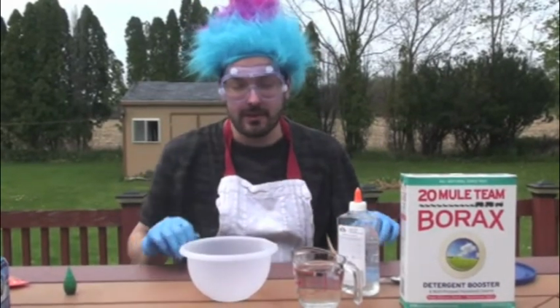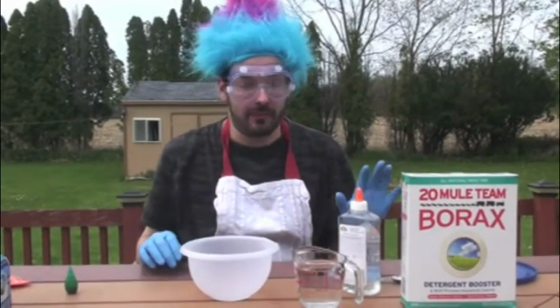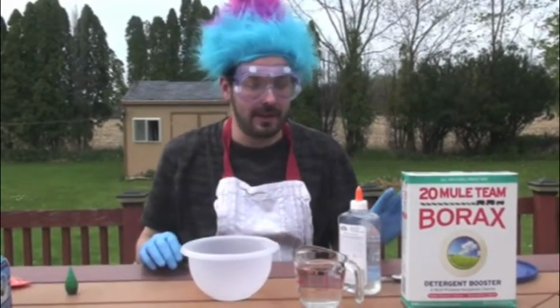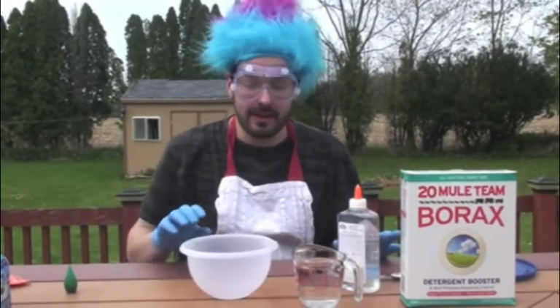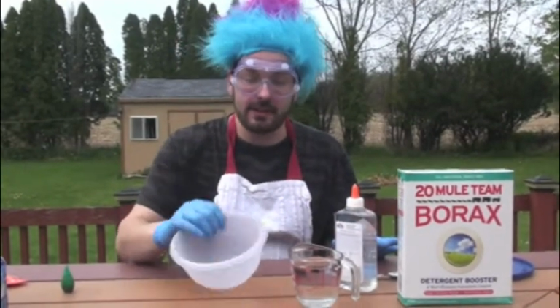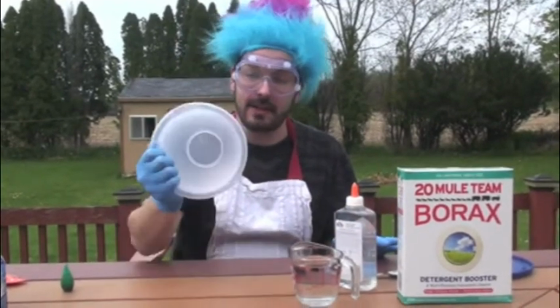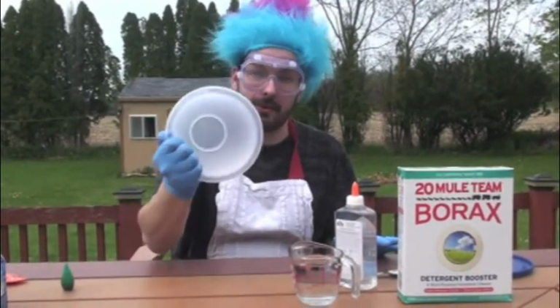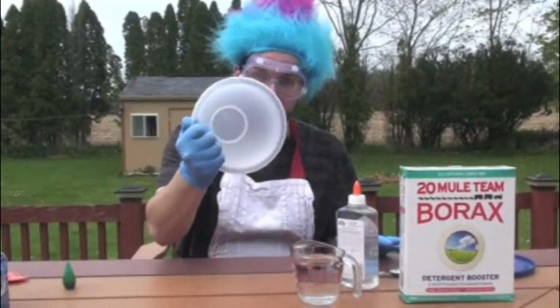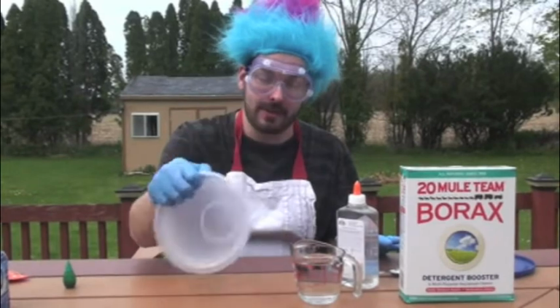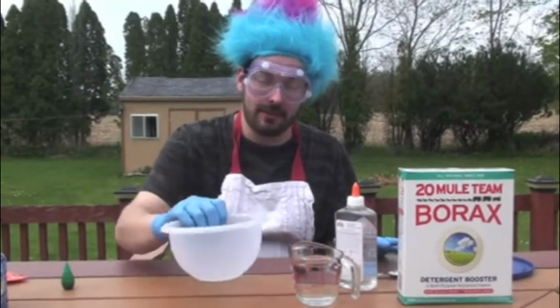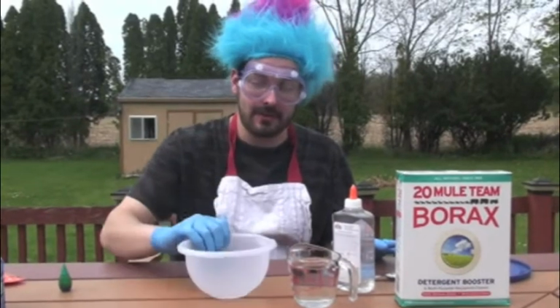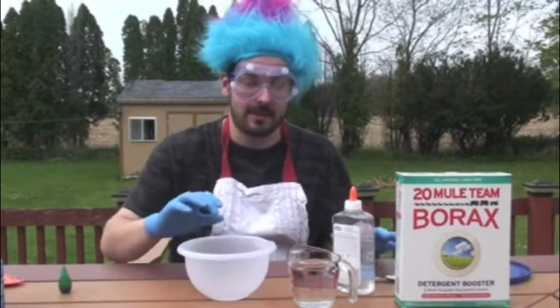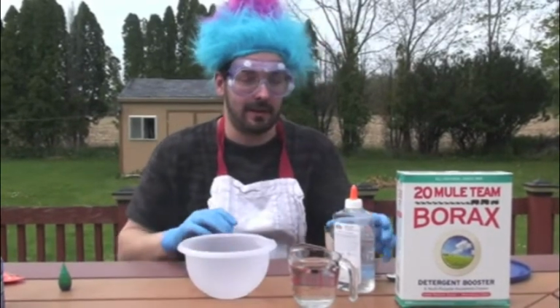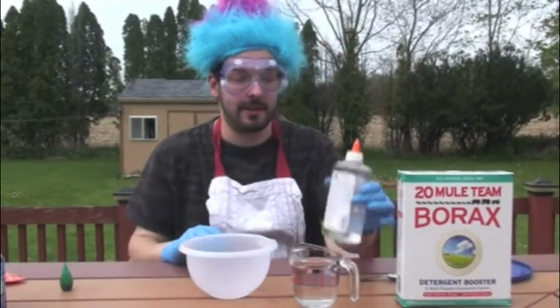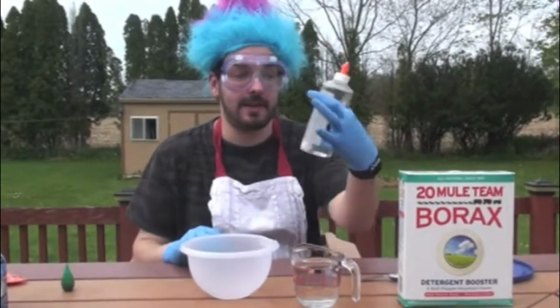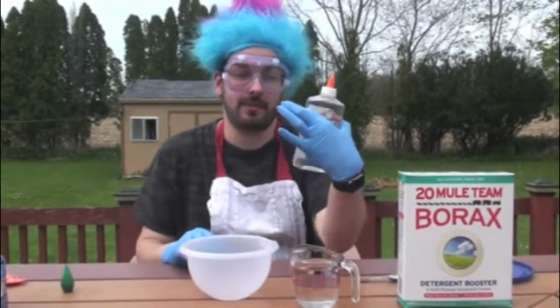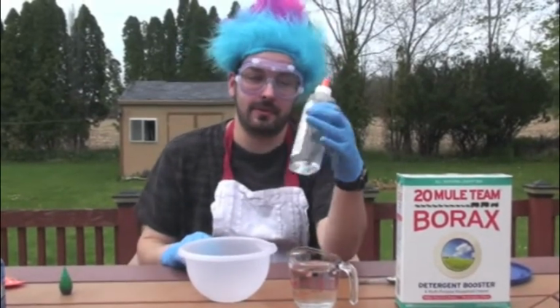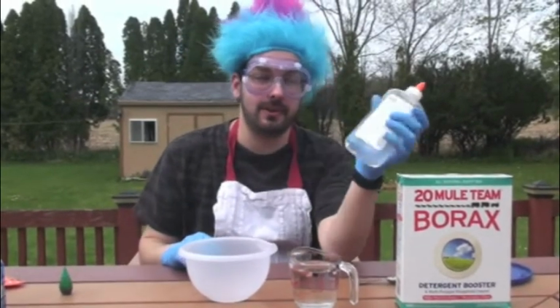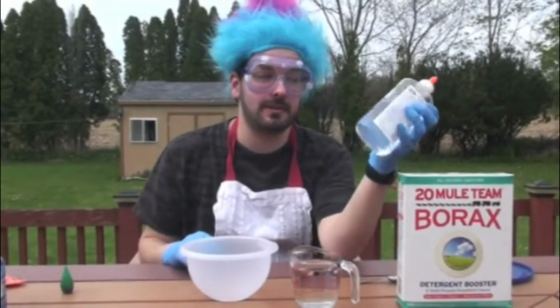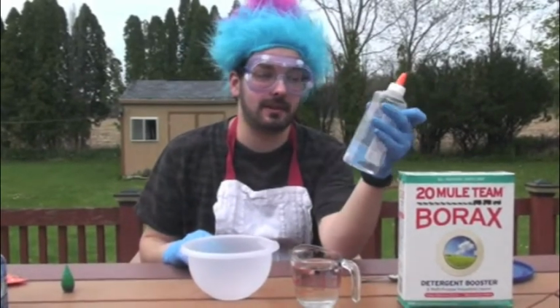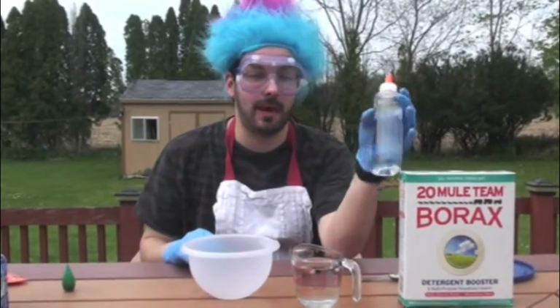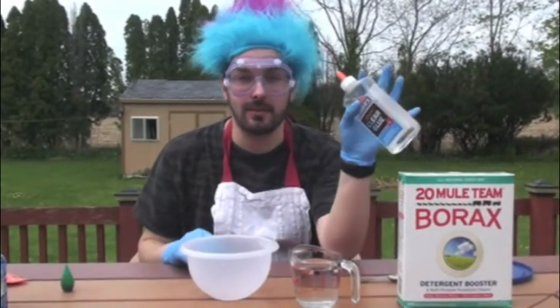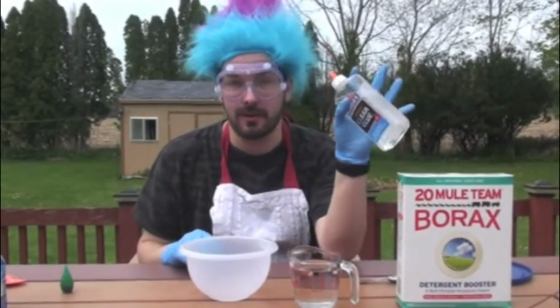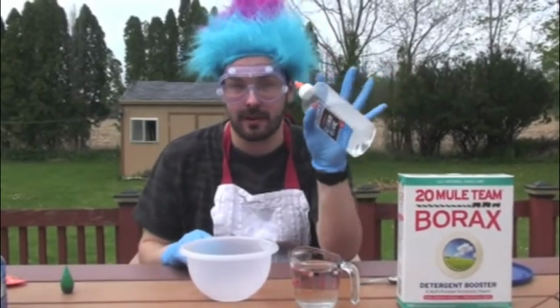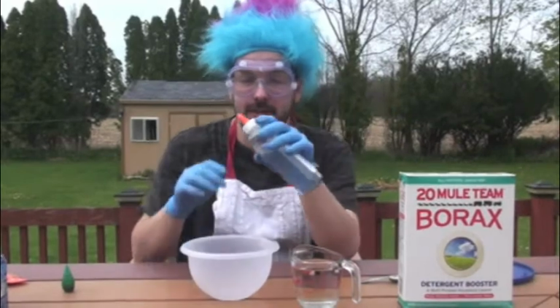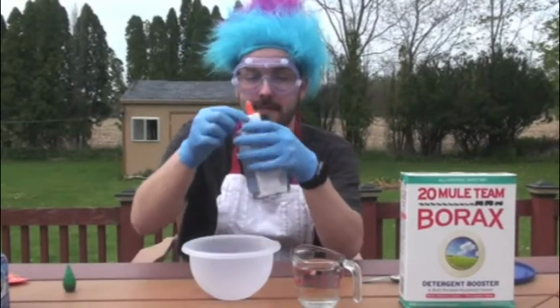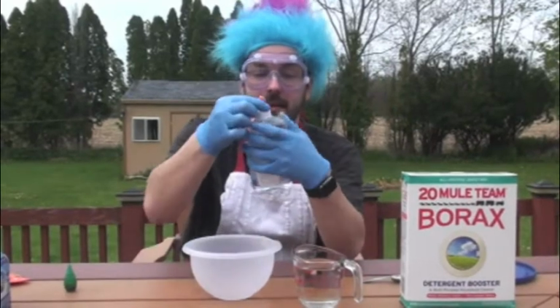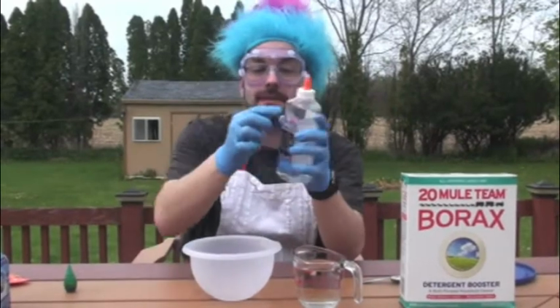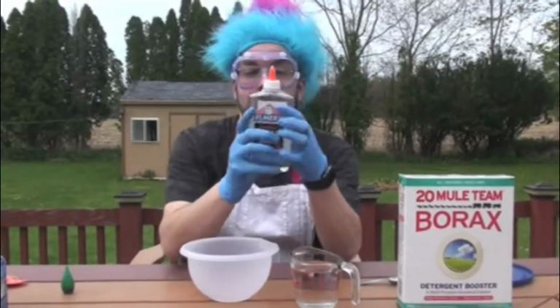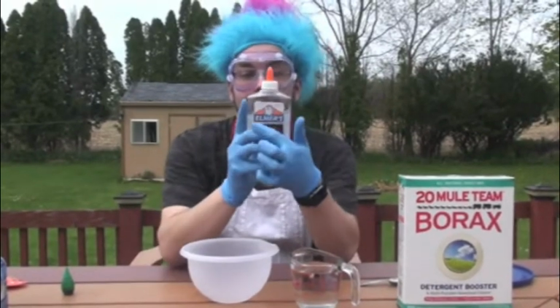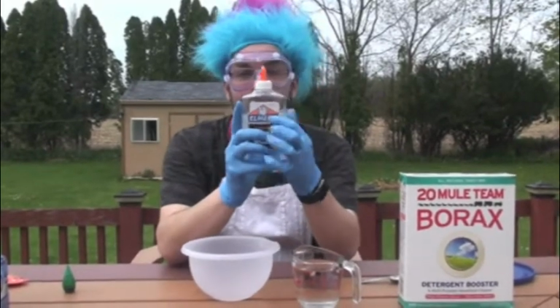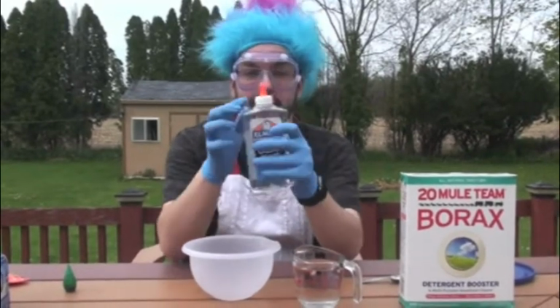The first thing you're going to need is a bowl to put your stuff into and mix it all up. And you're going to need Elmer's glue. You can use the white glue or the clear glue — it doesn't matter as long as it's Elmer's glue.